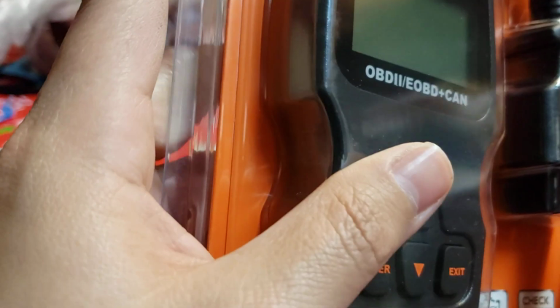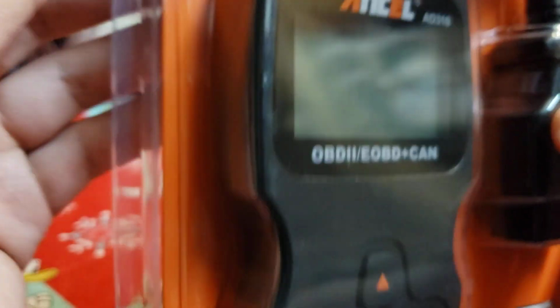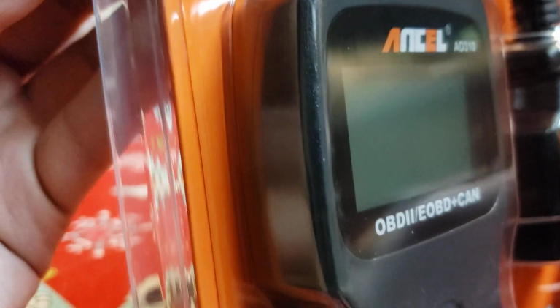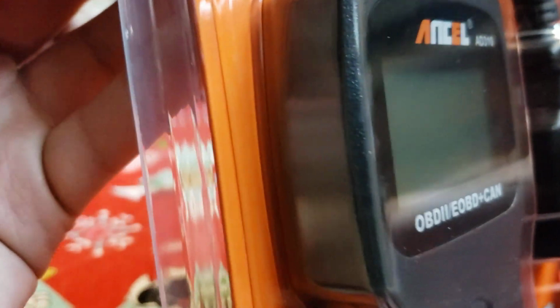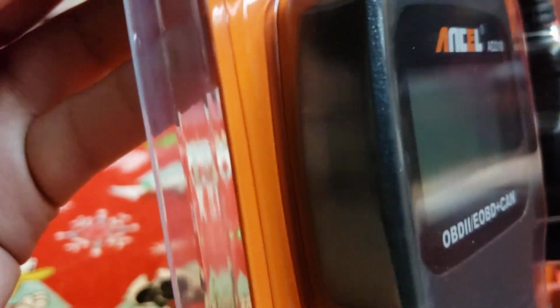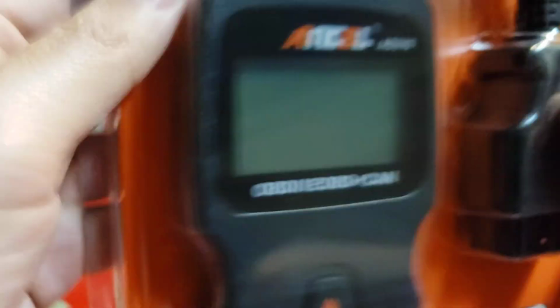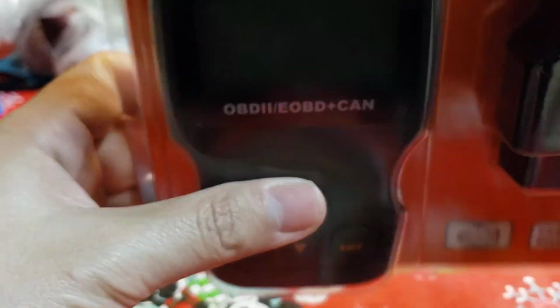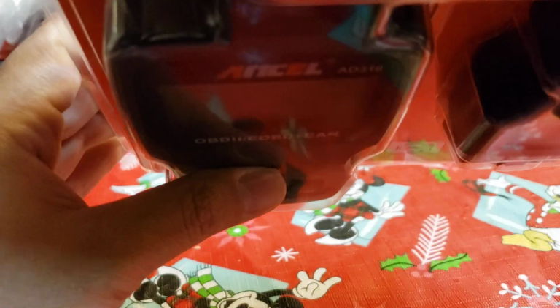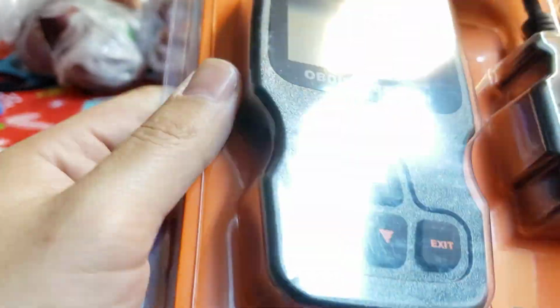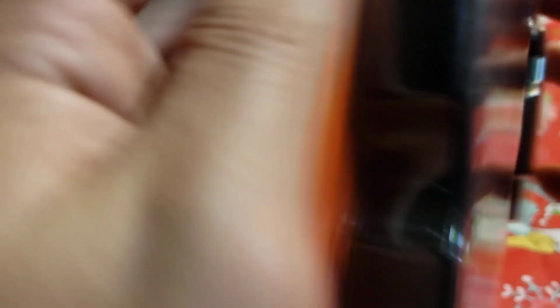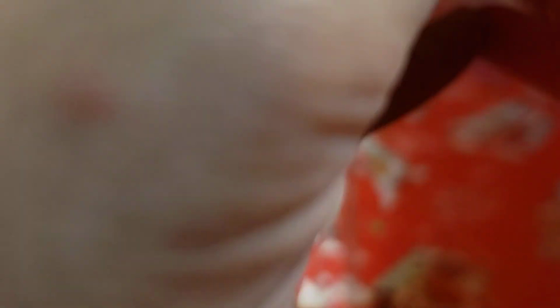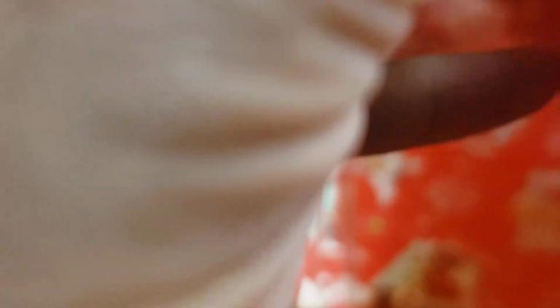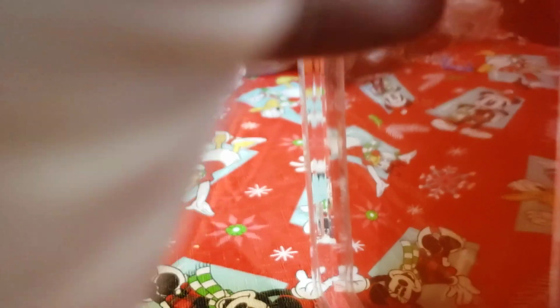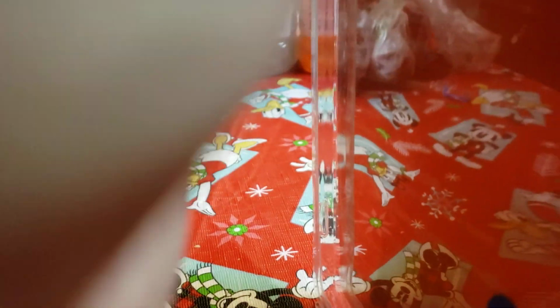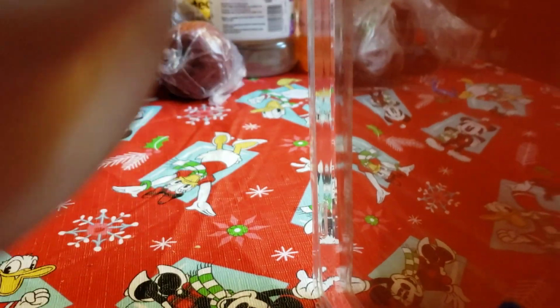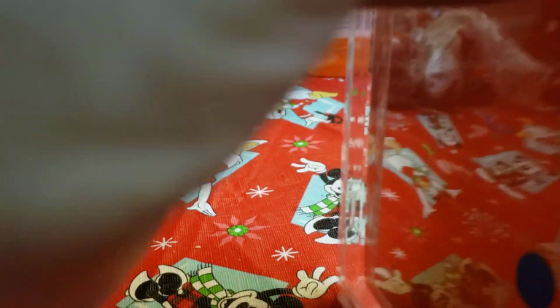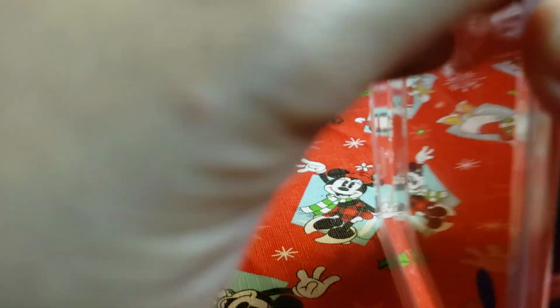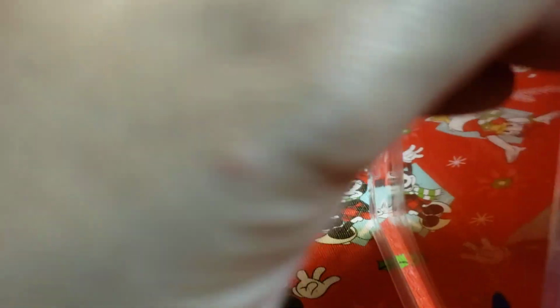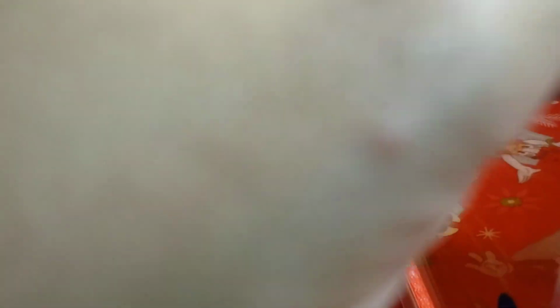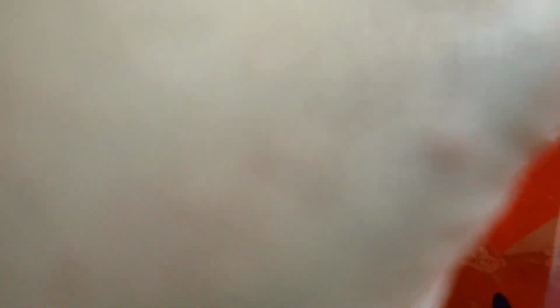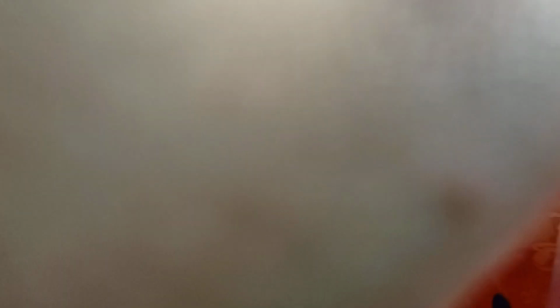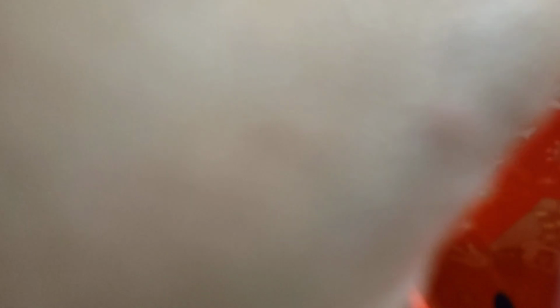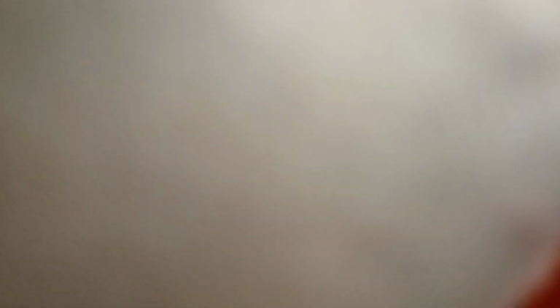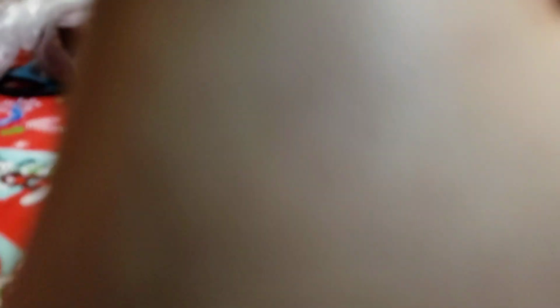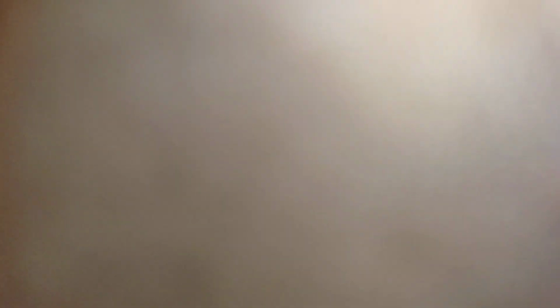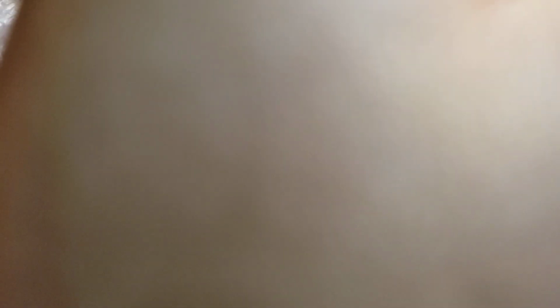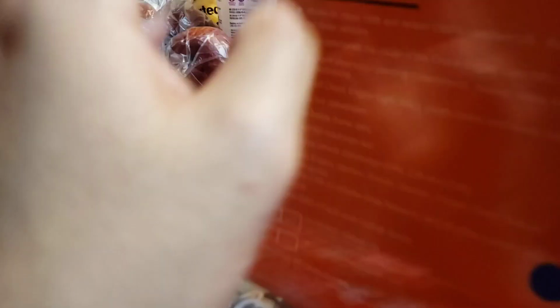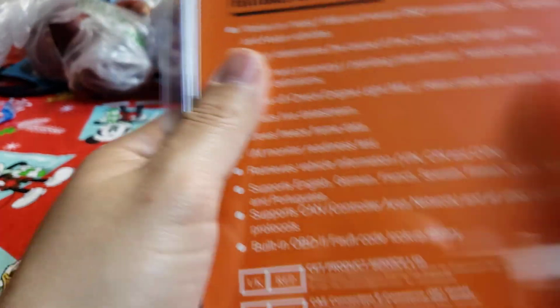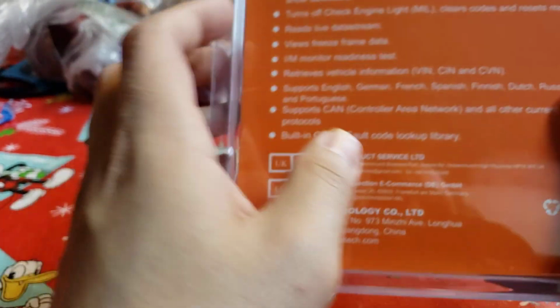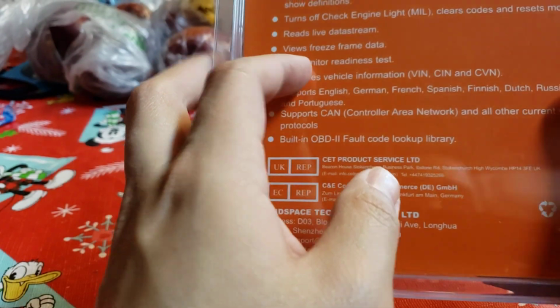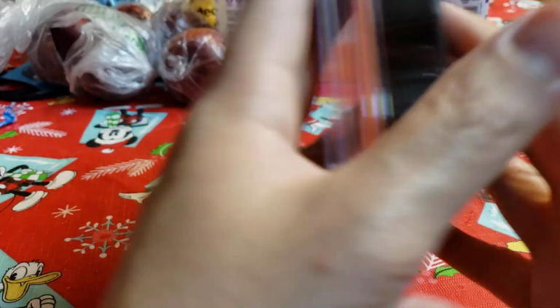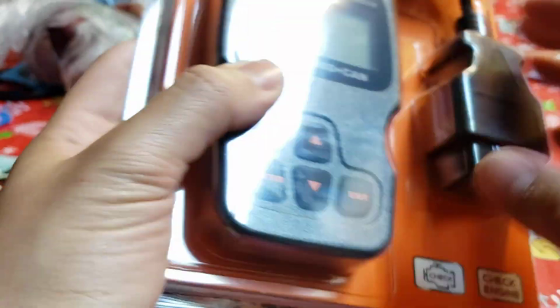And opening it. So it's open — oh, there's a little thing right here. Unfortunately, I'm not going to be able to try it right now, but I just wanted to show you guys the Ancel AD310.